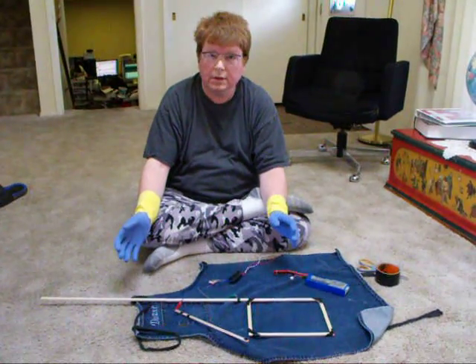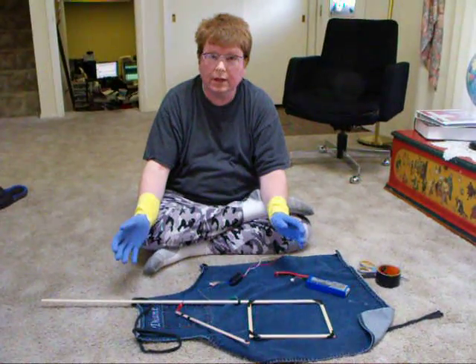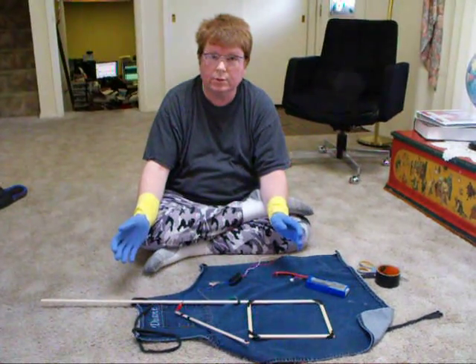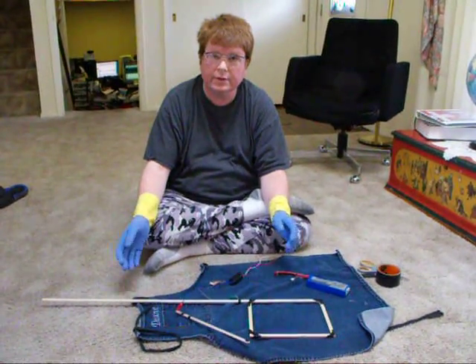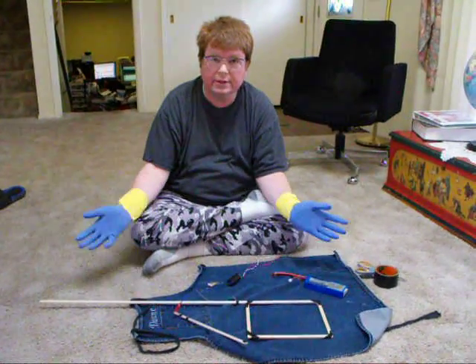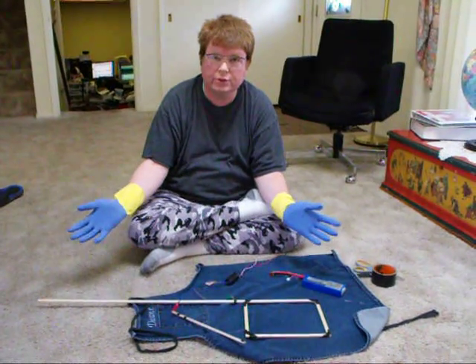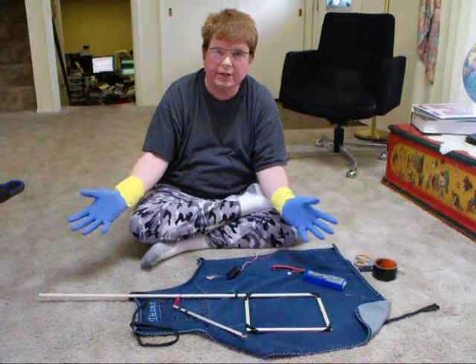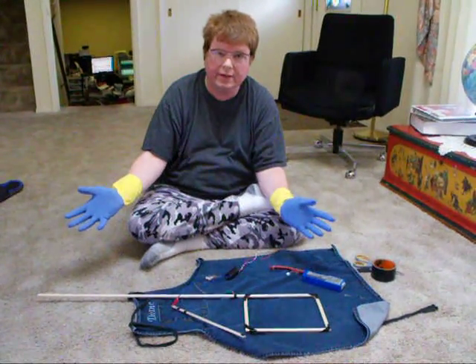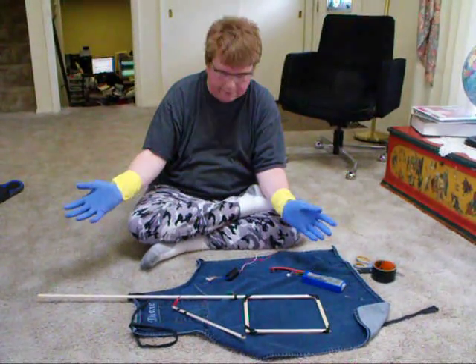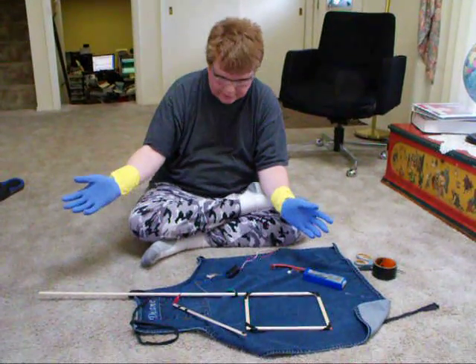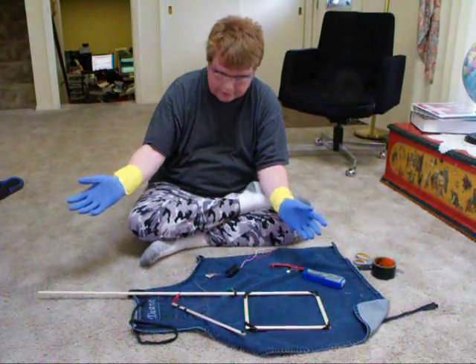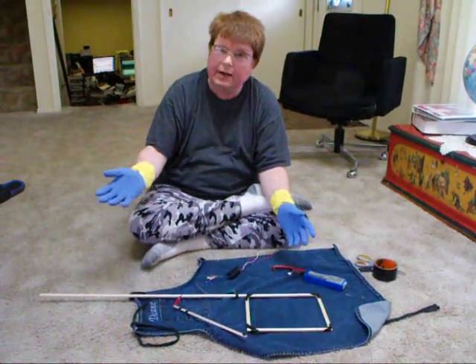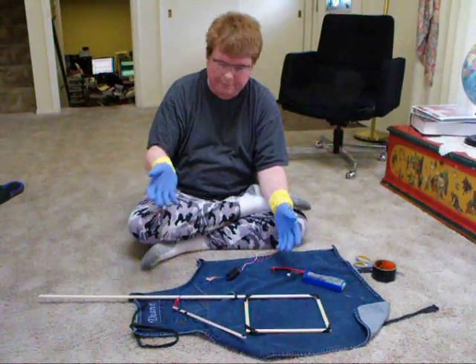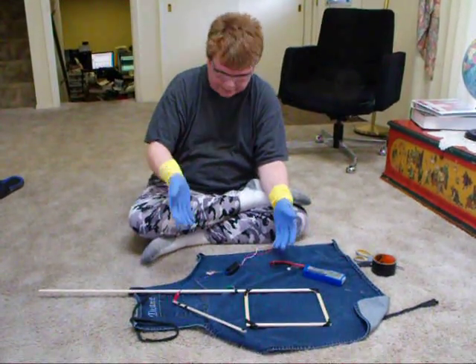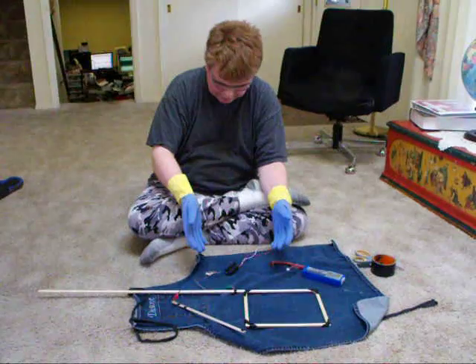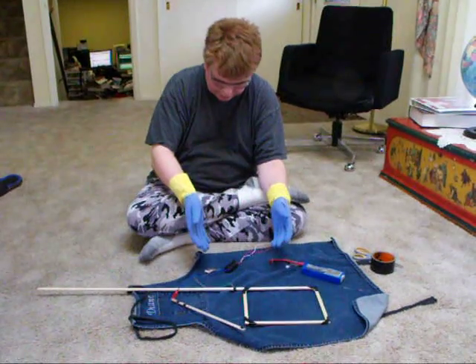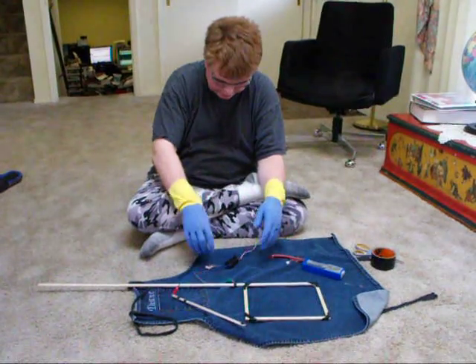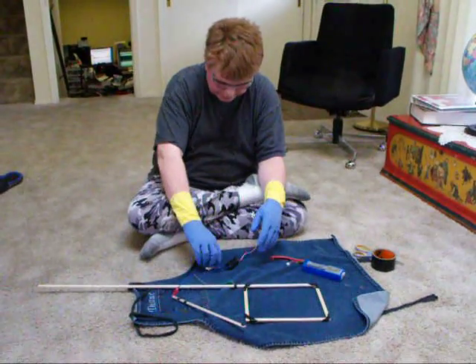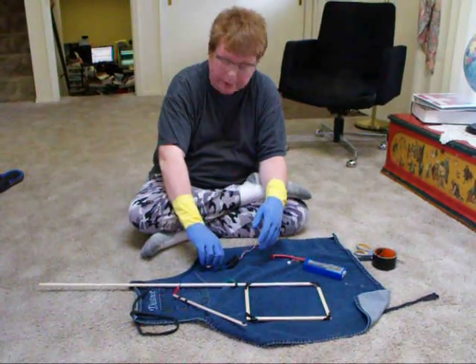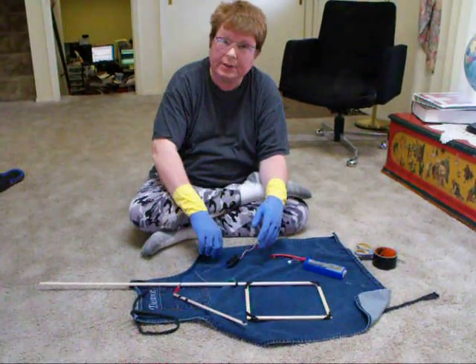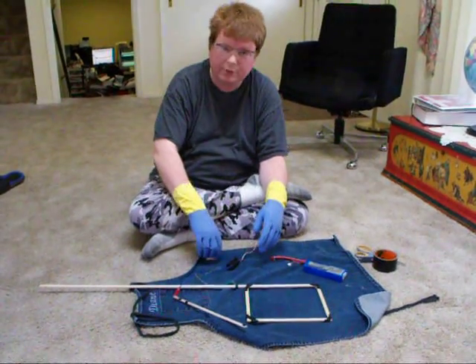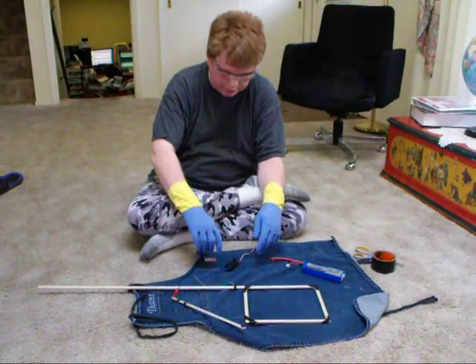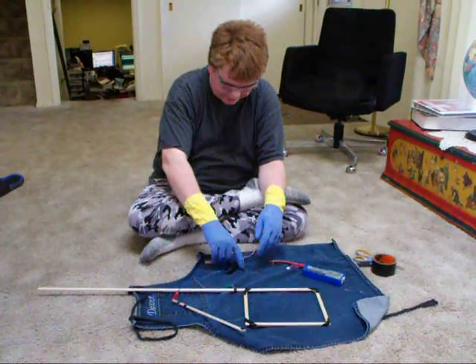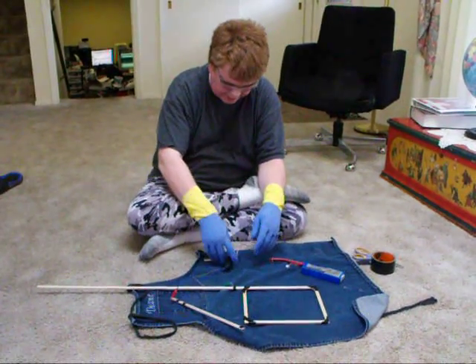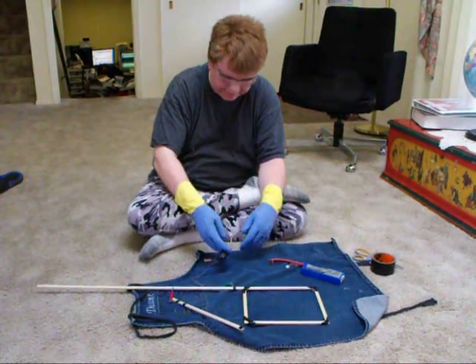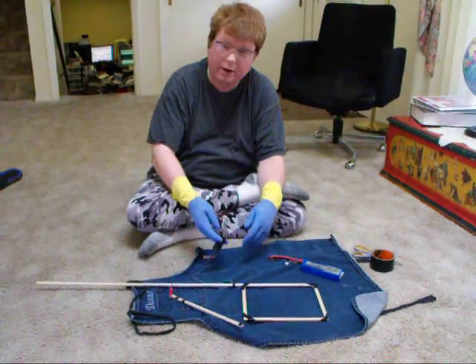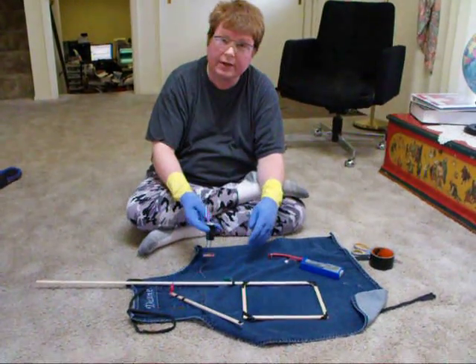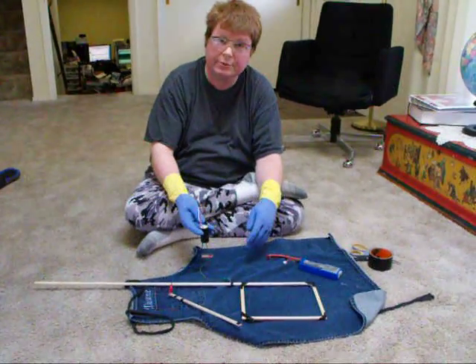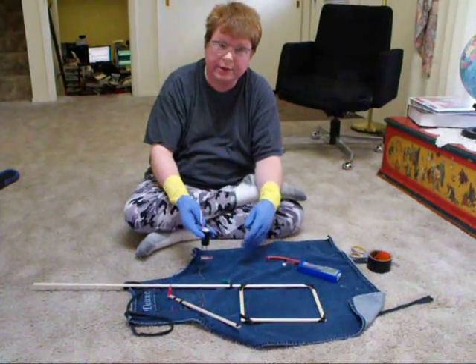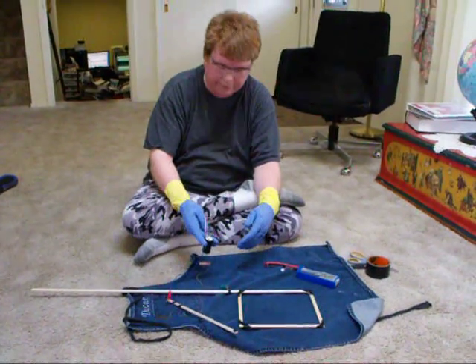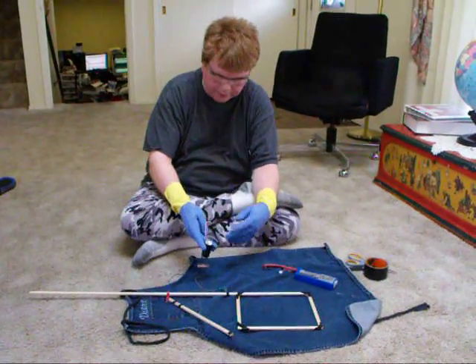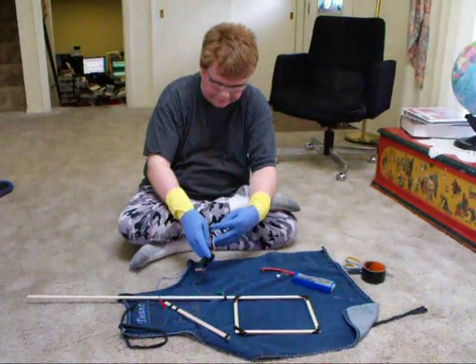Hello, this is Dwayne Dane. I'm just going to show you some experiments I've been doing with a spark gap generator from SparkFun.